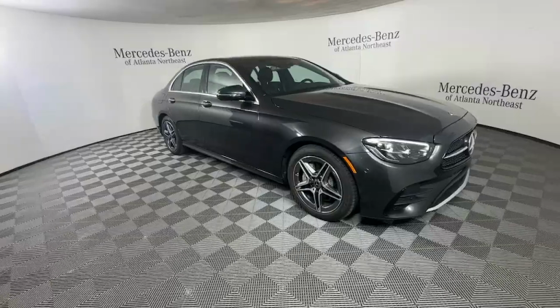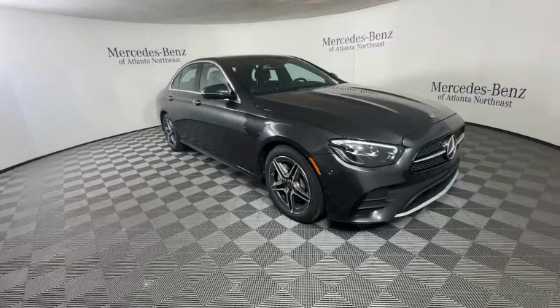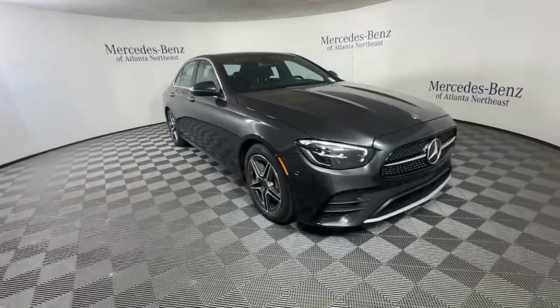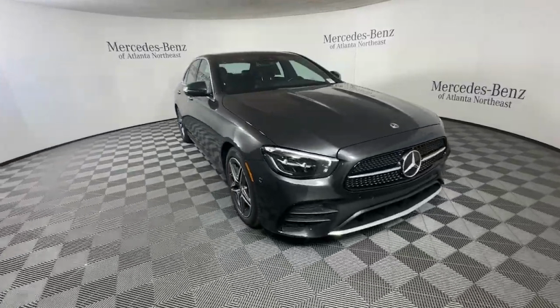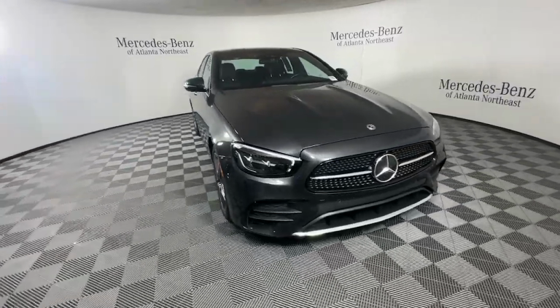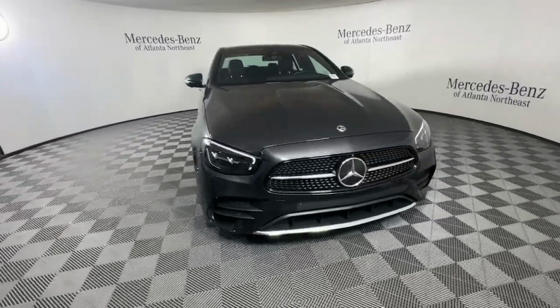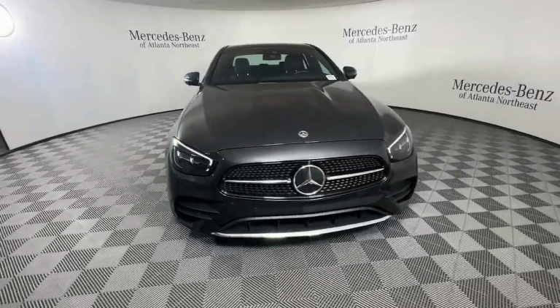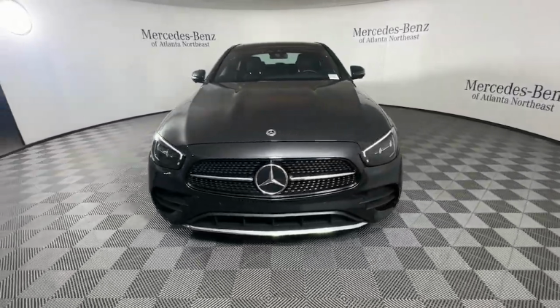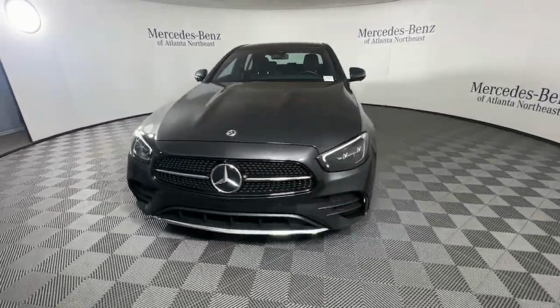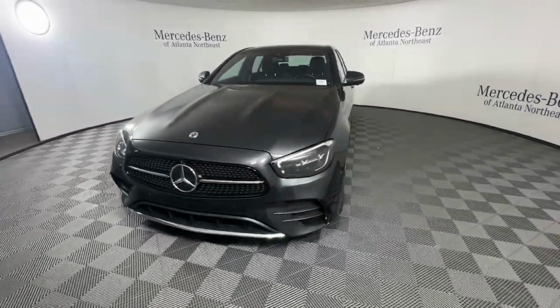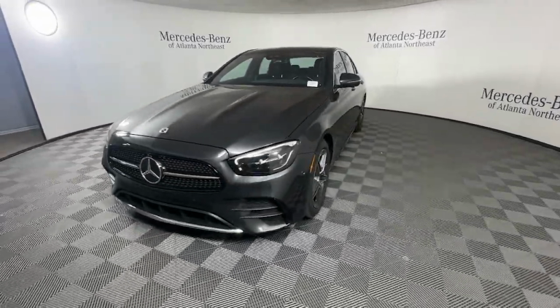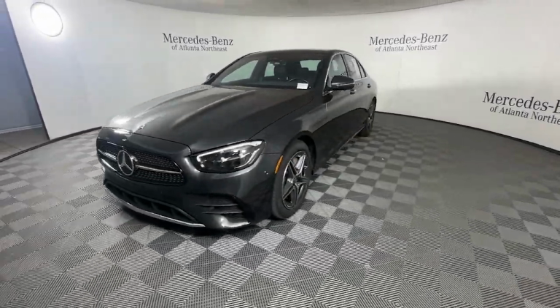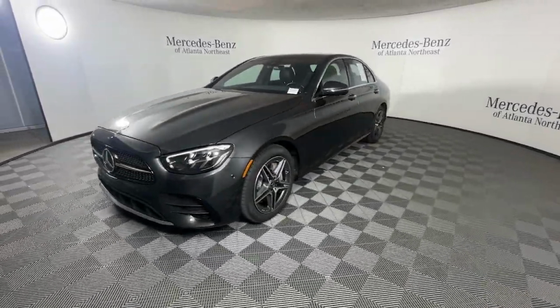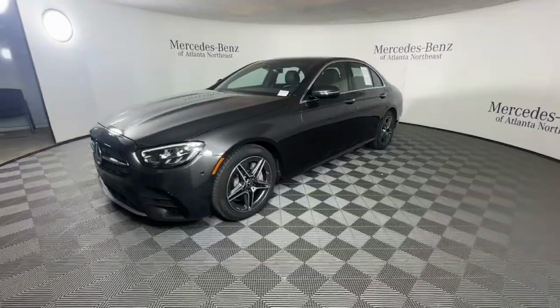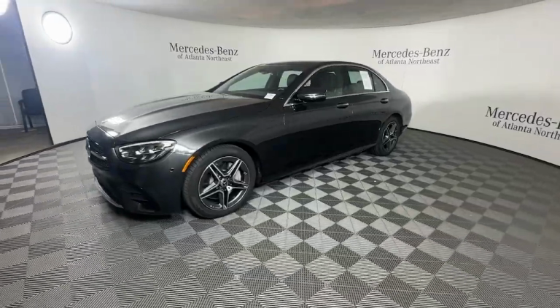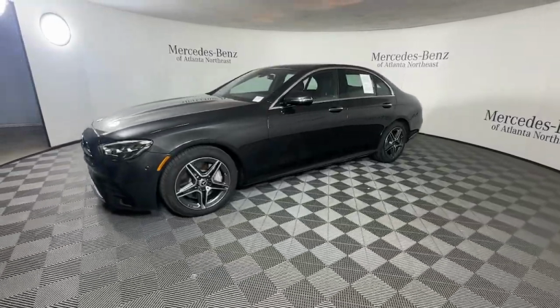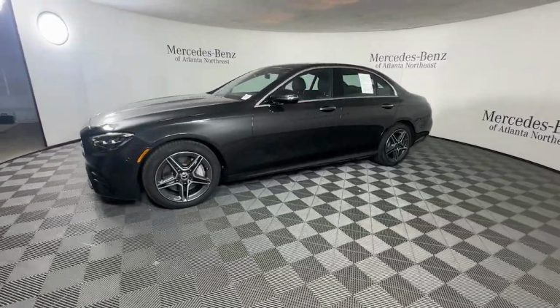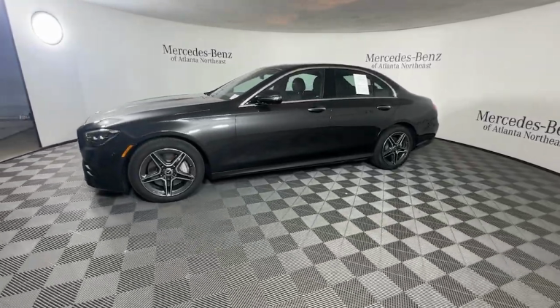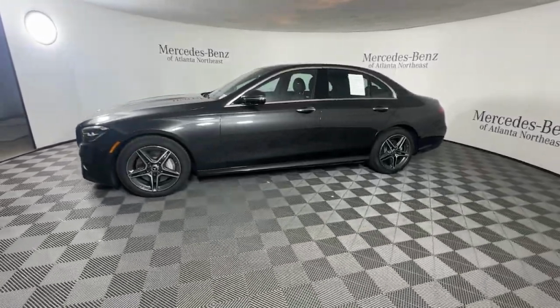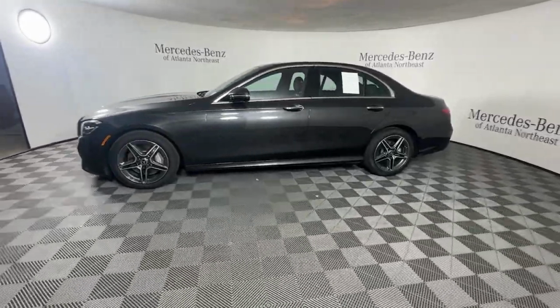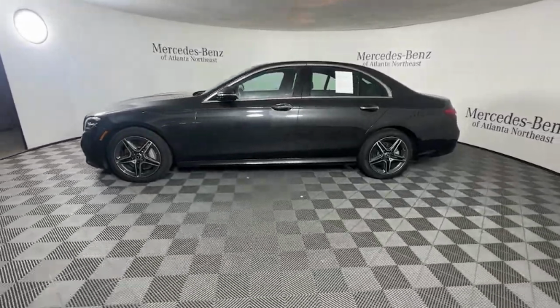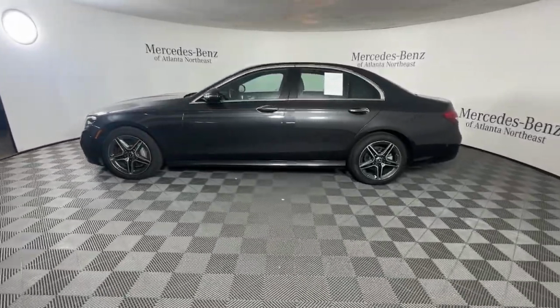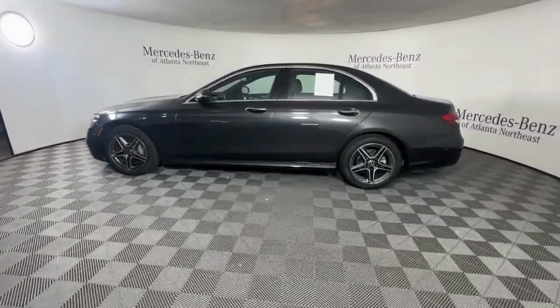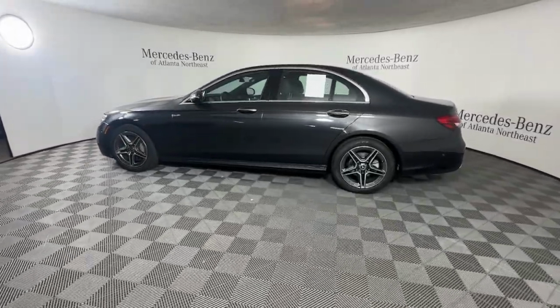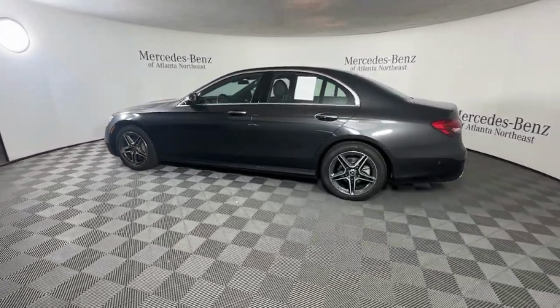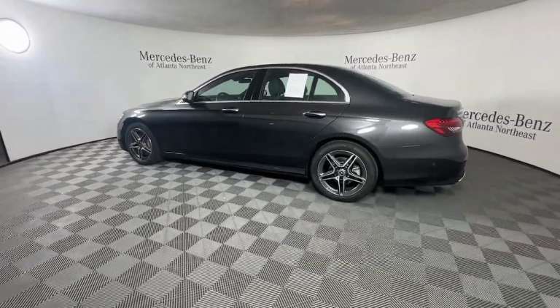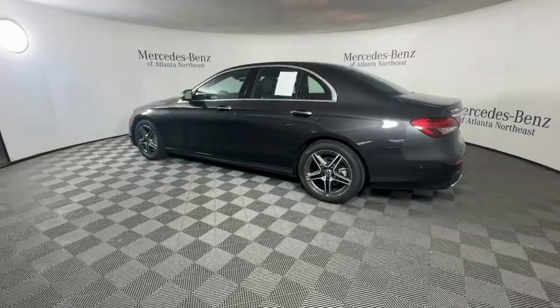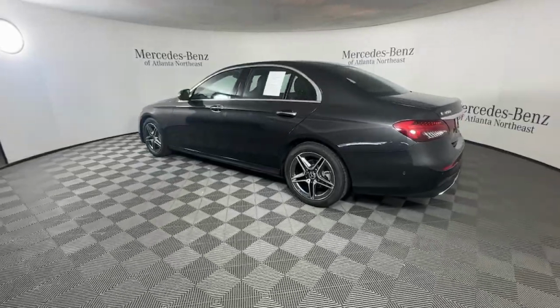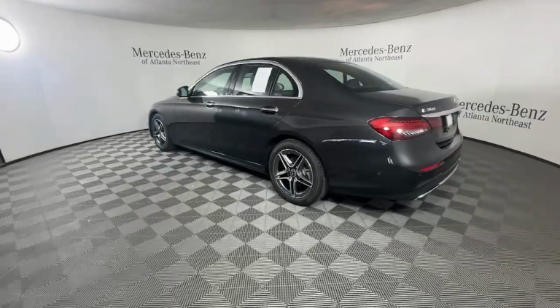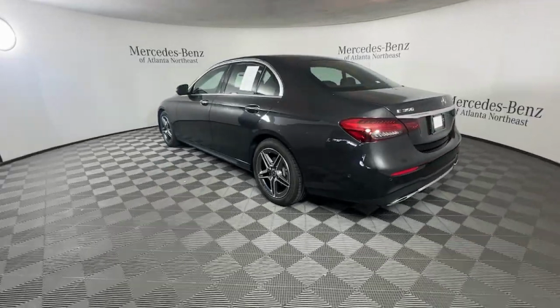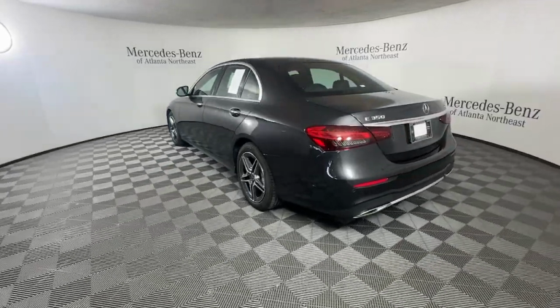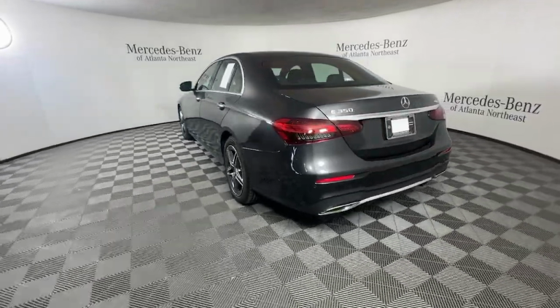You will love the features of this 2023 Mercedes-Benz E-Class. With less than 10,000 miles on the odometer, this vehicle stands out from the rest. Take a closer look at this elegant E-Class.